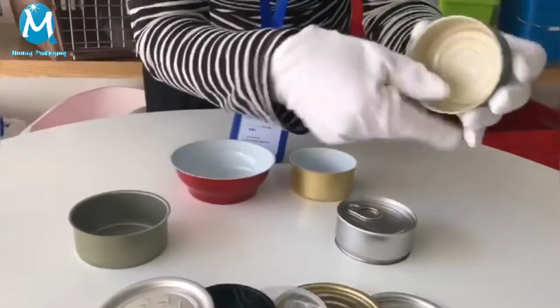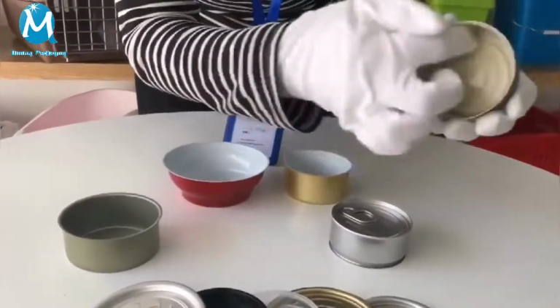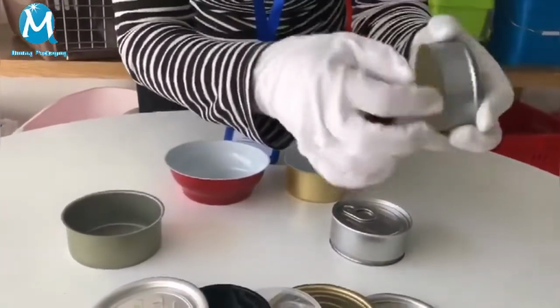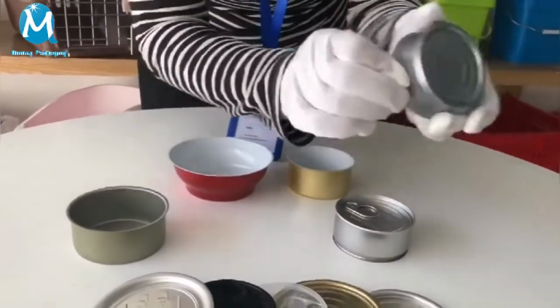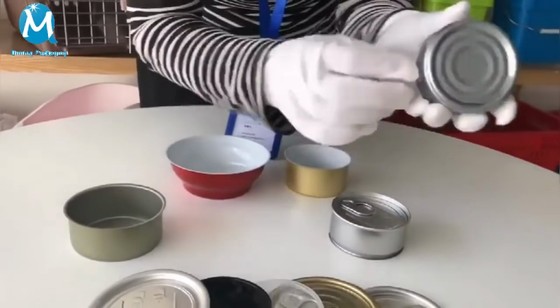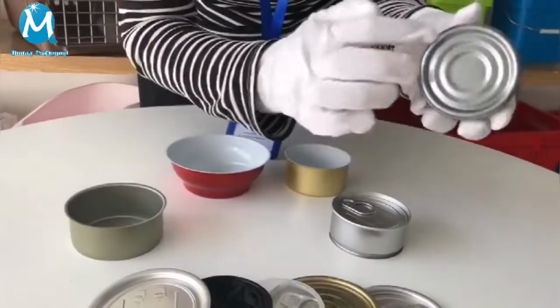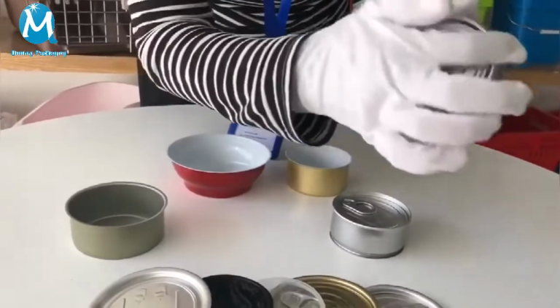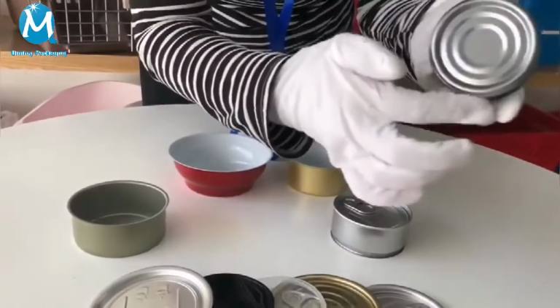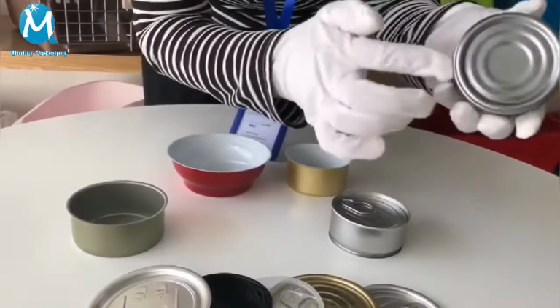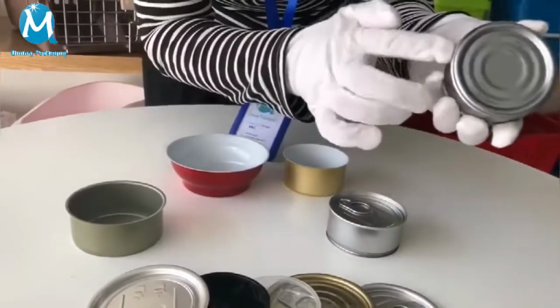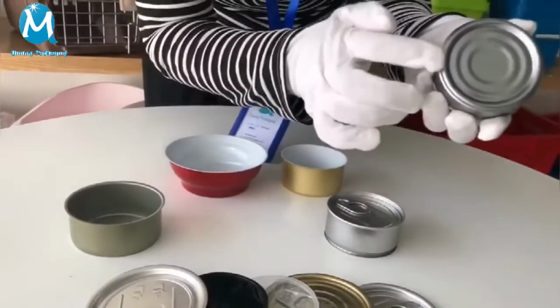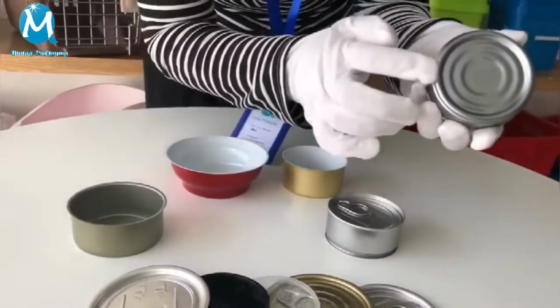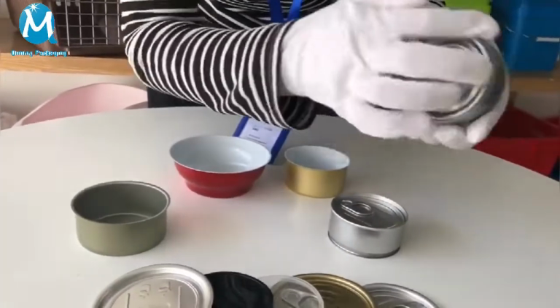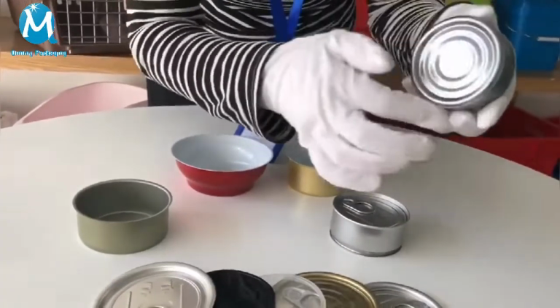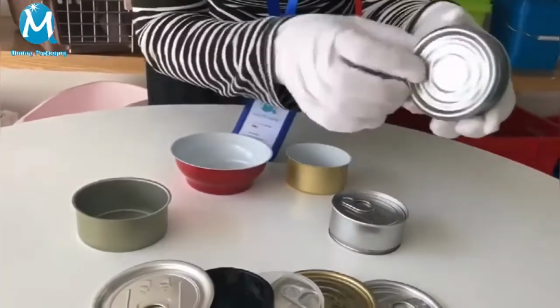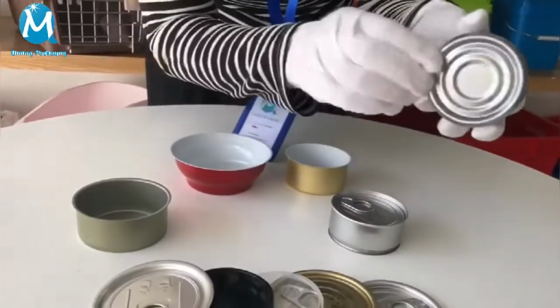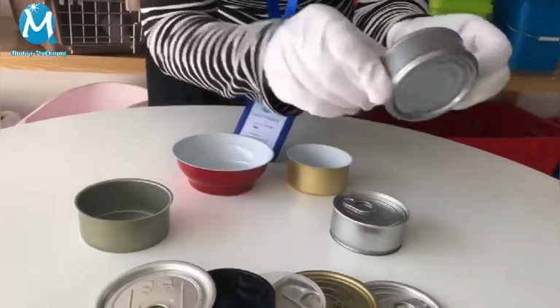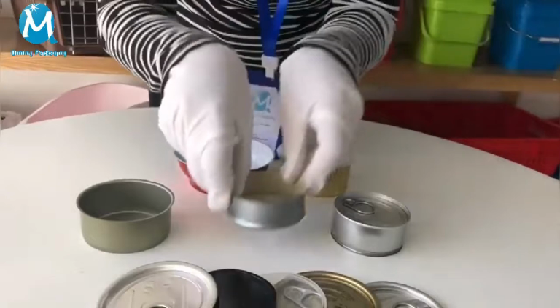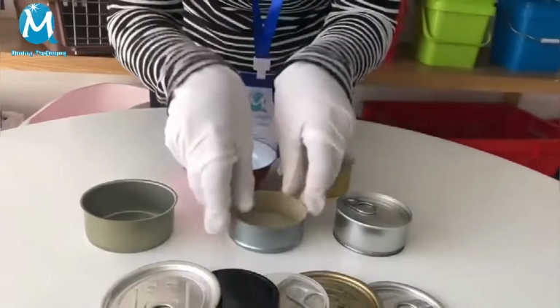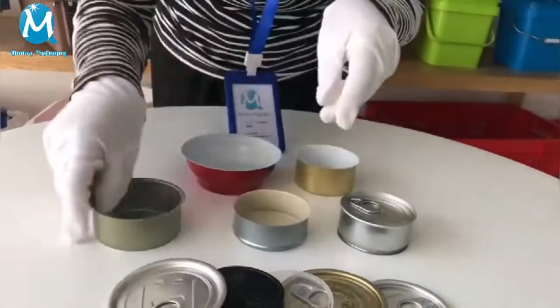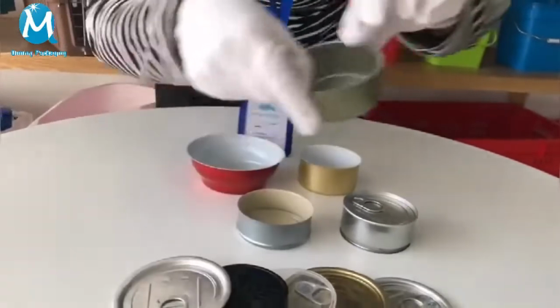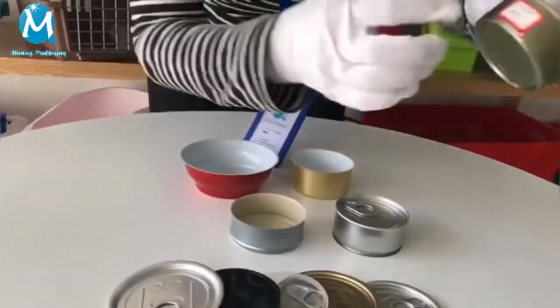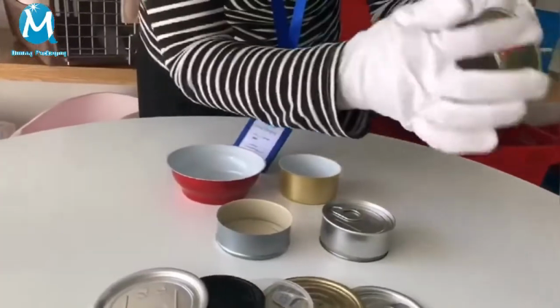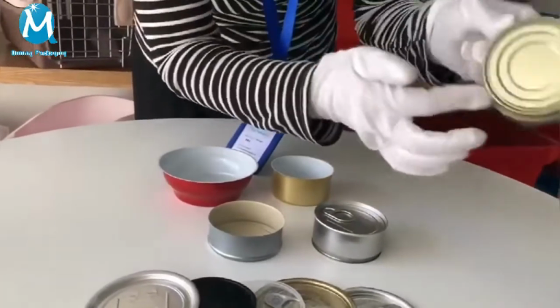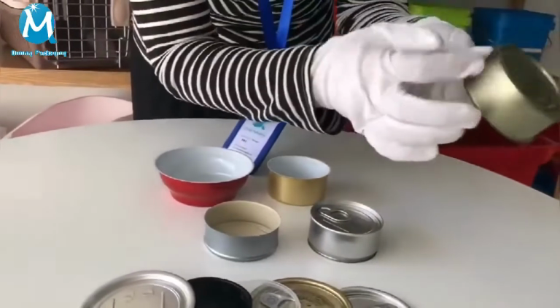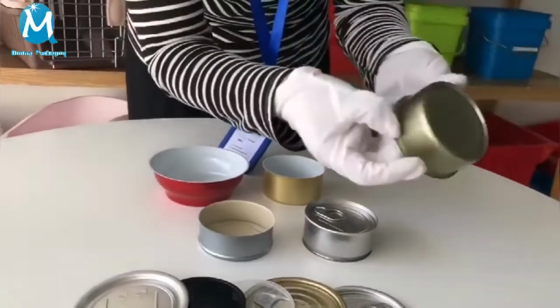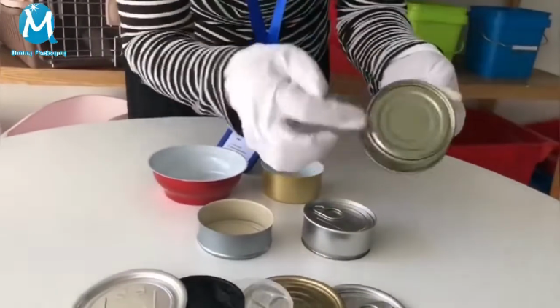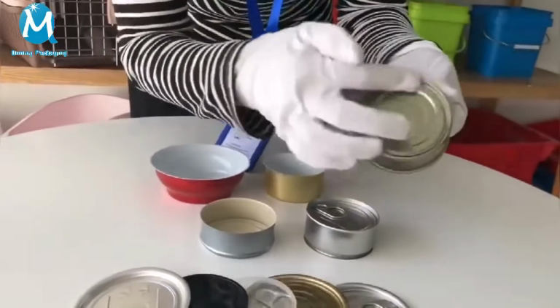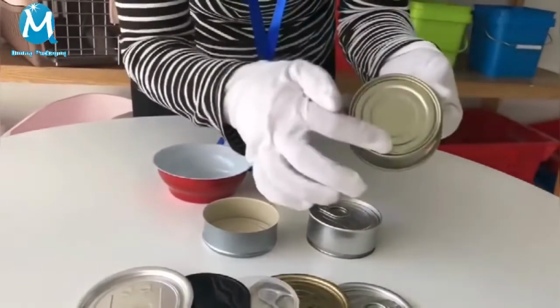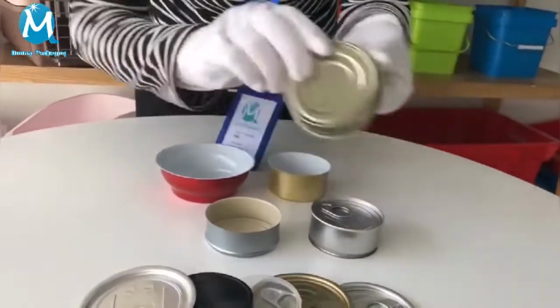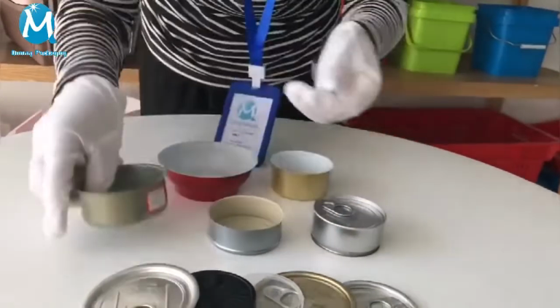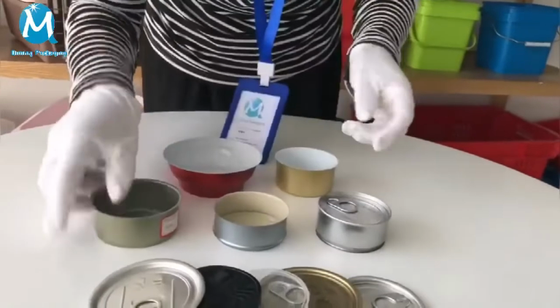The second type is silver, two pieces of tin can with food-grade brown inner coating and bottom reinforcement. The third type: metal green color, two pieces of food tin can with bottom ribs.